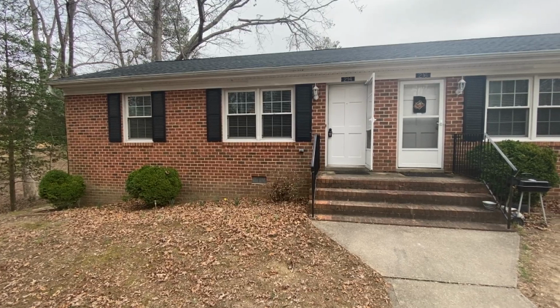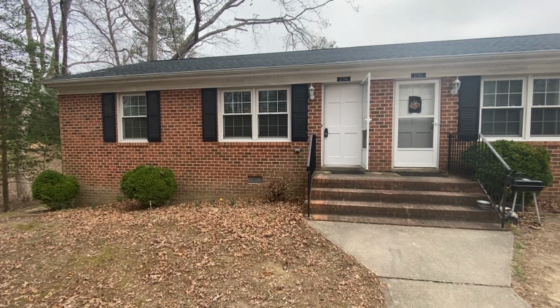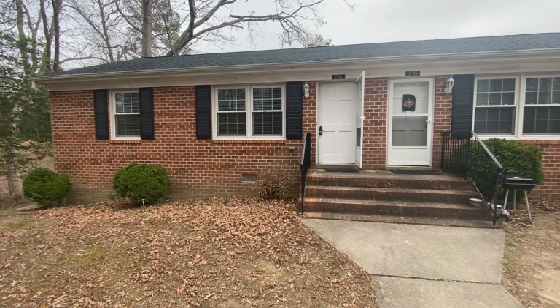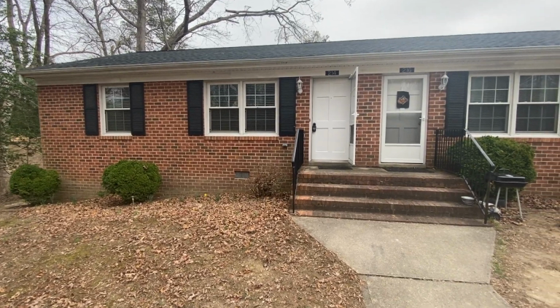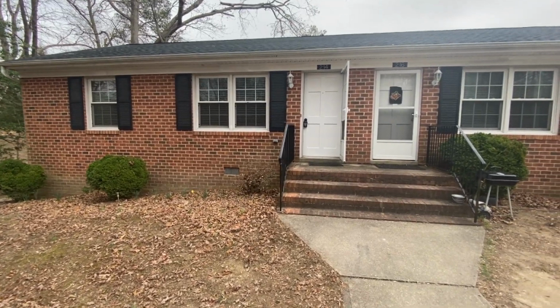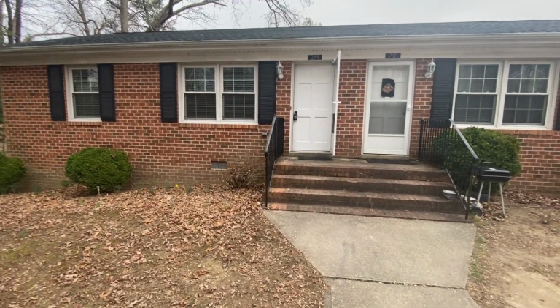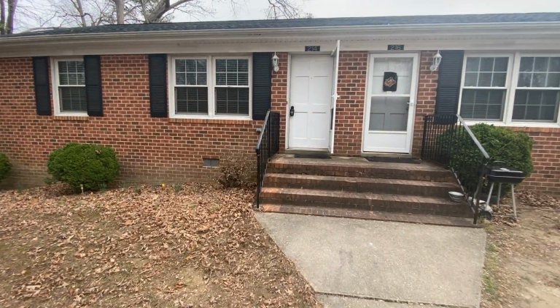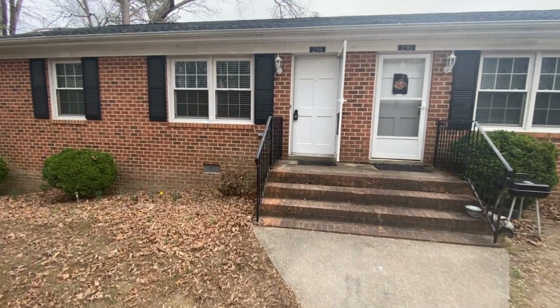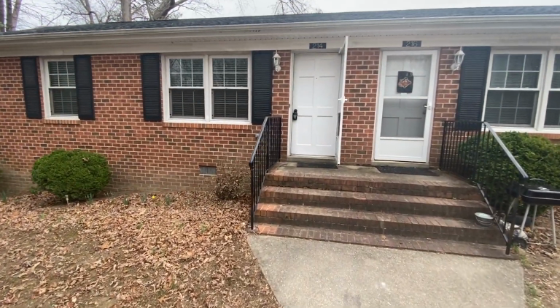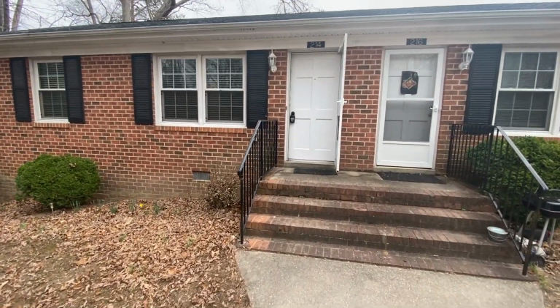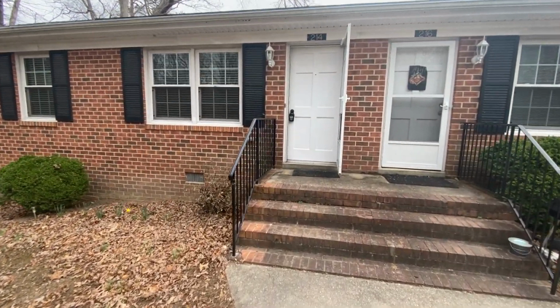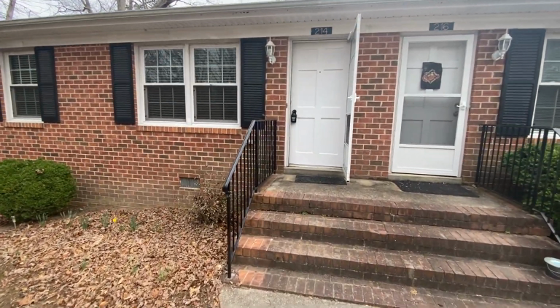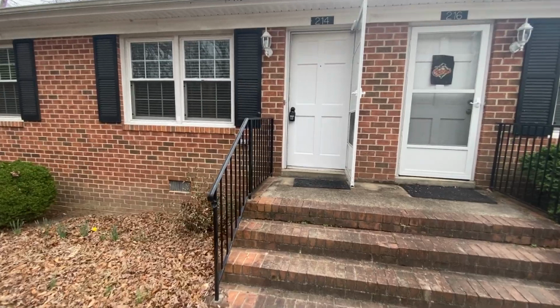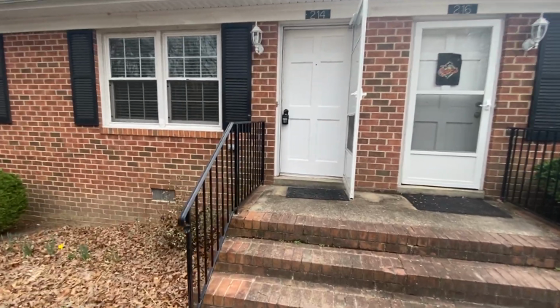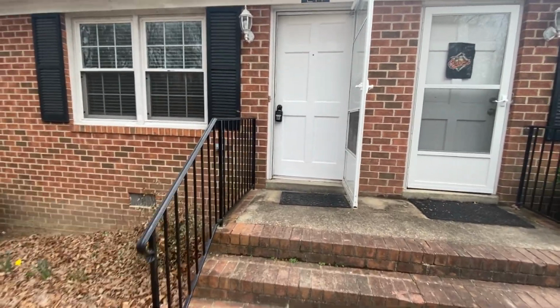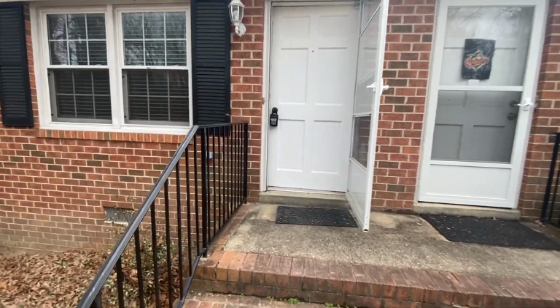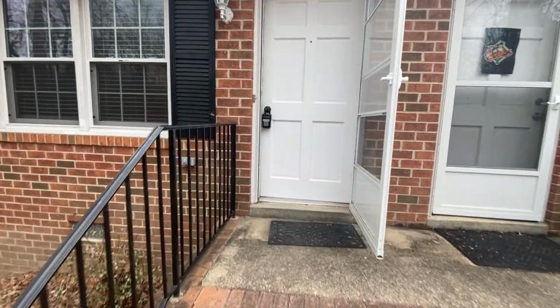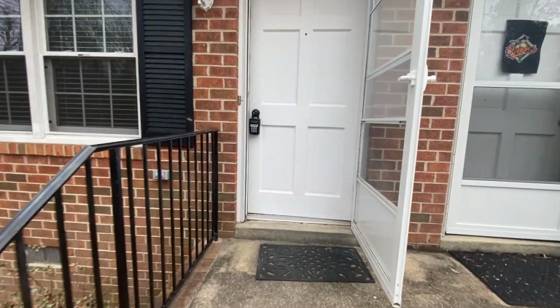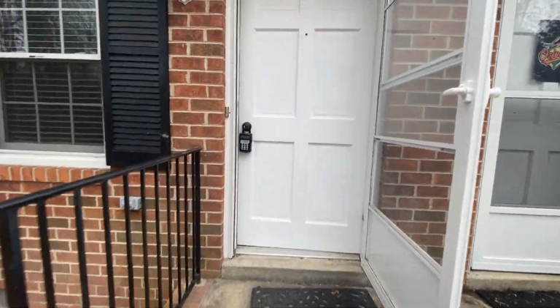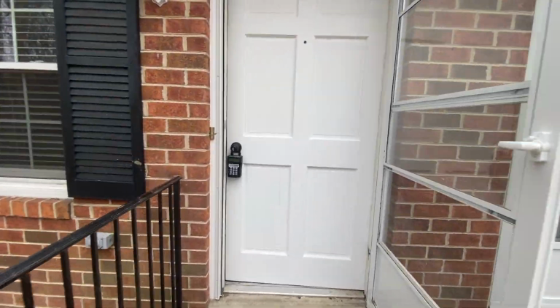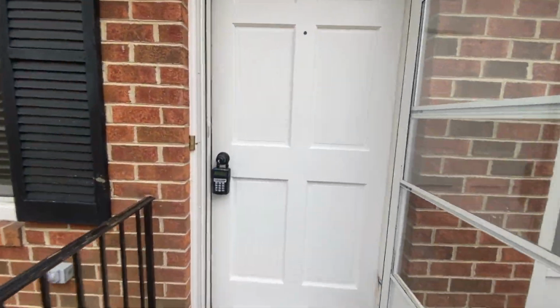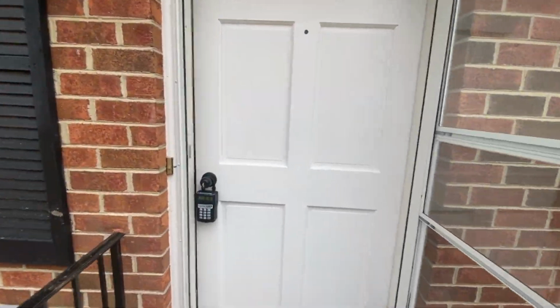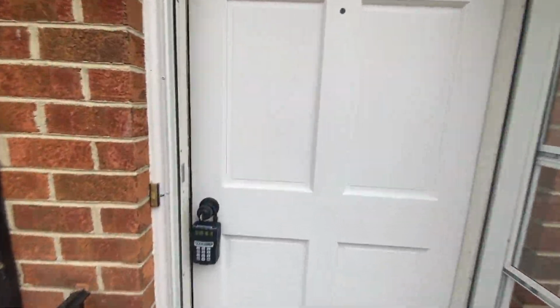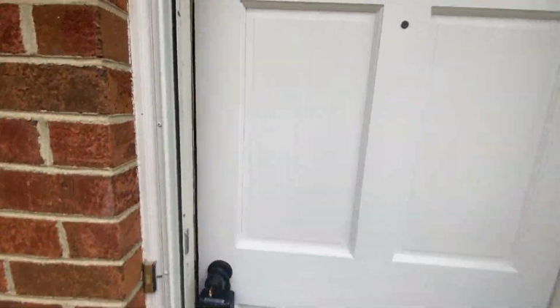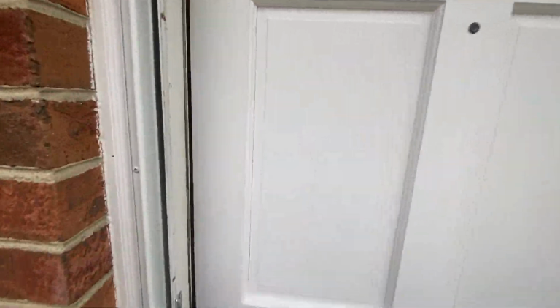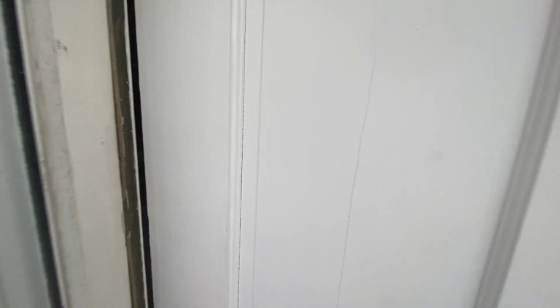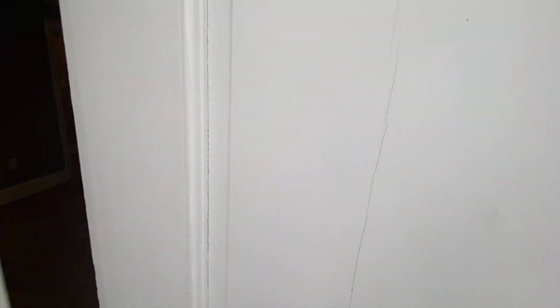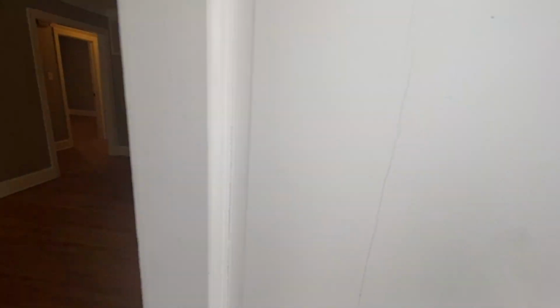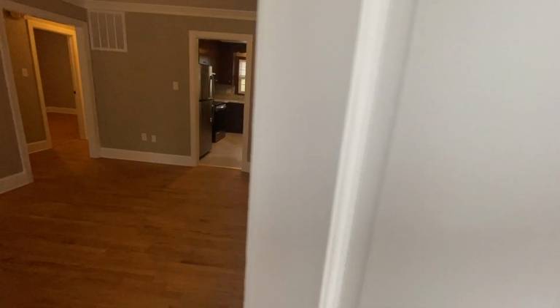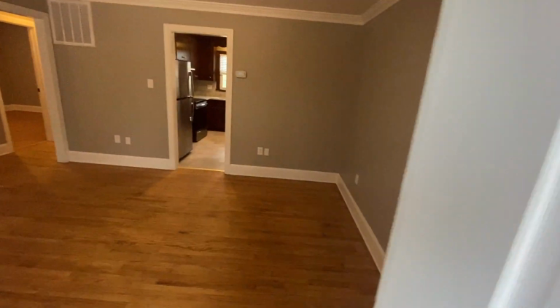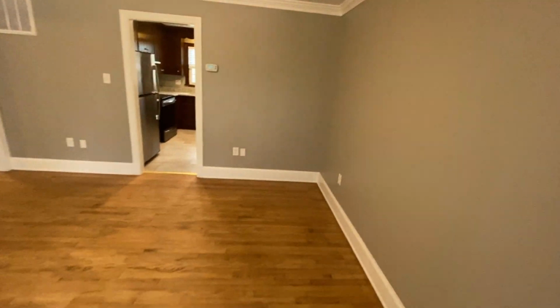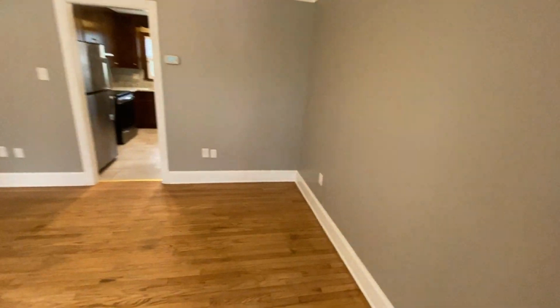Welcome to 214 West Broadus Avenue in Bowling Green, Virginia. This is a two-bedroom, one-full bath duplex. Rental is handled through MacDoc Property Management.